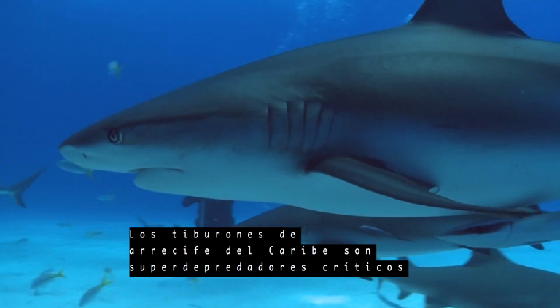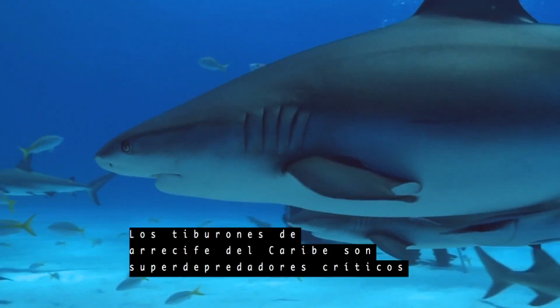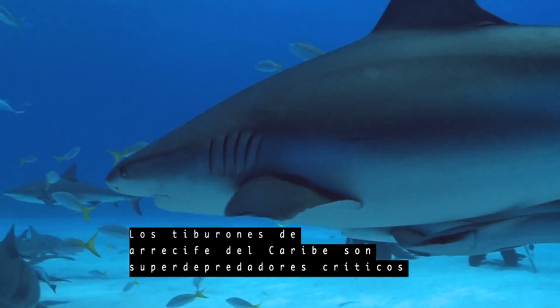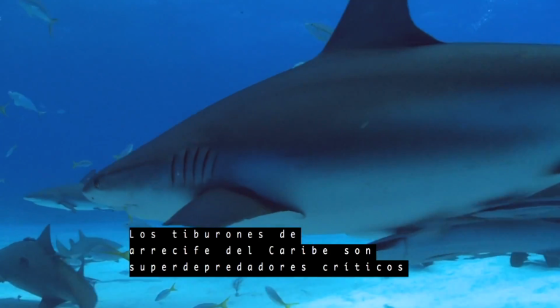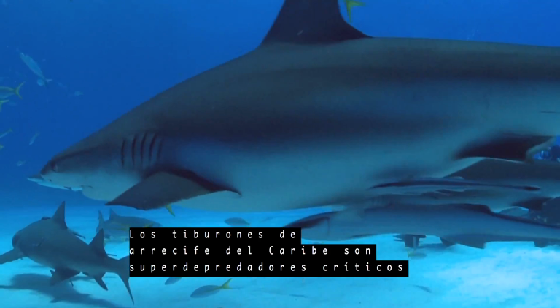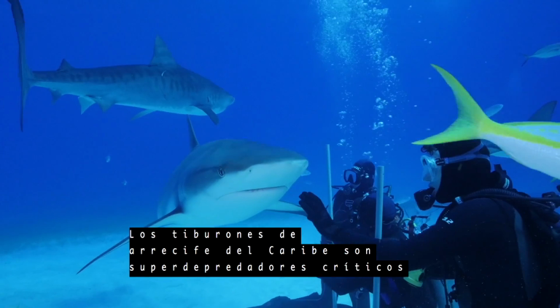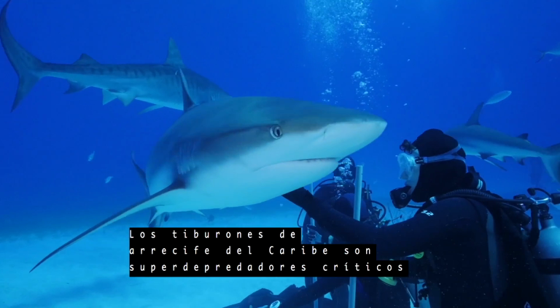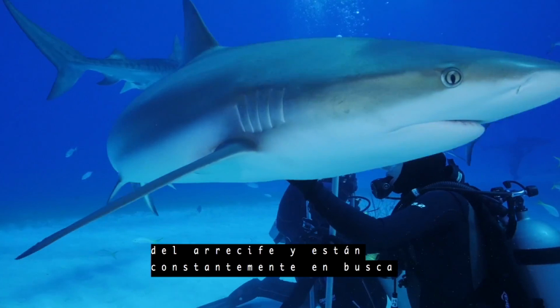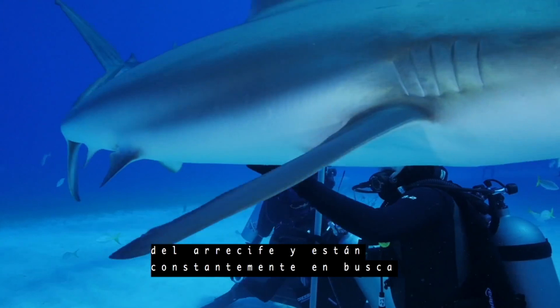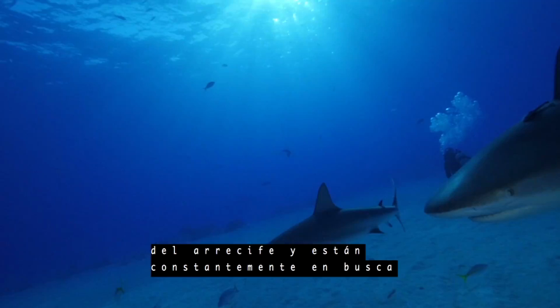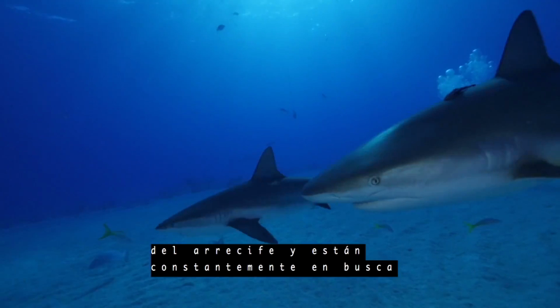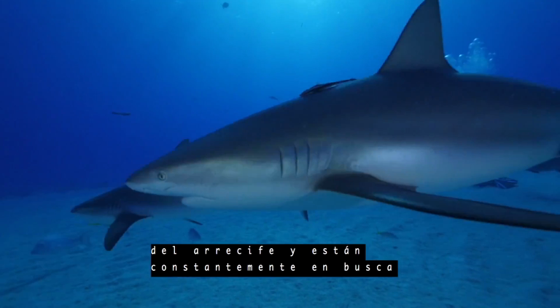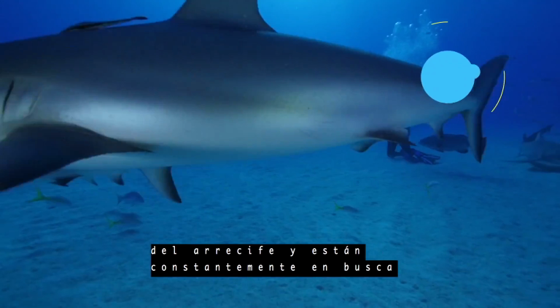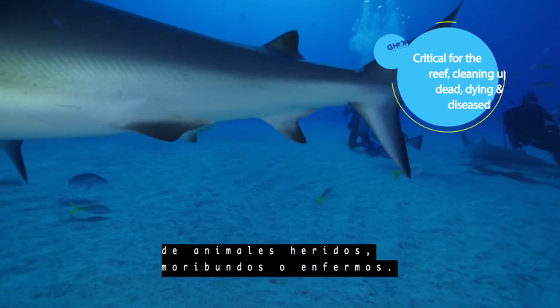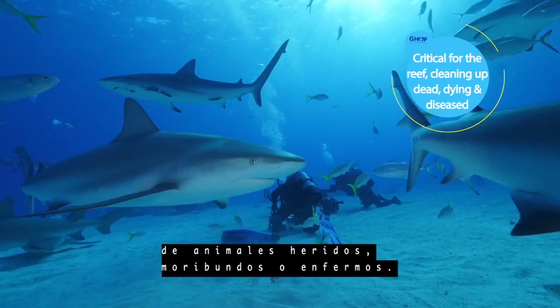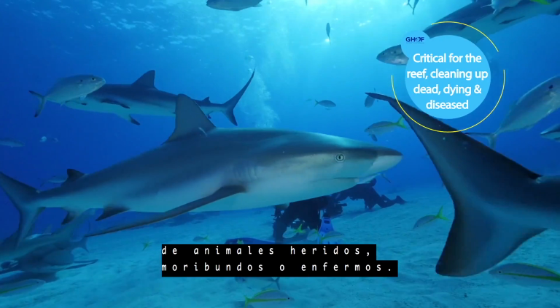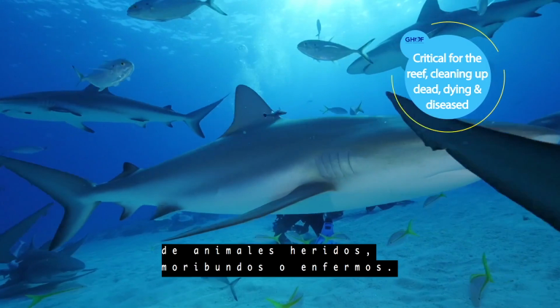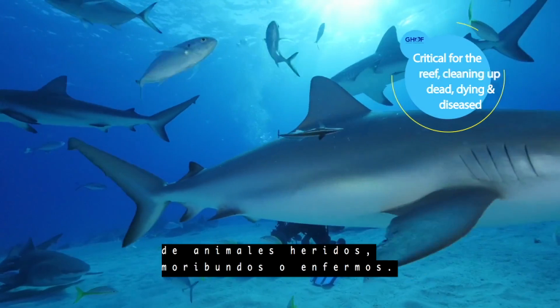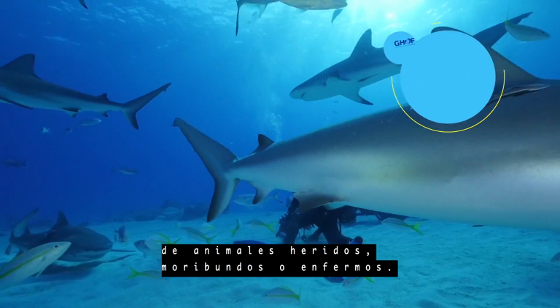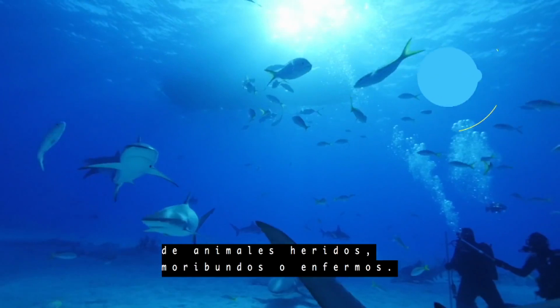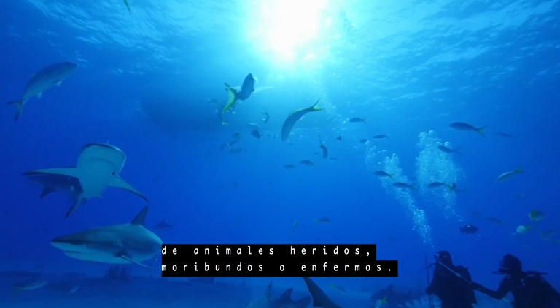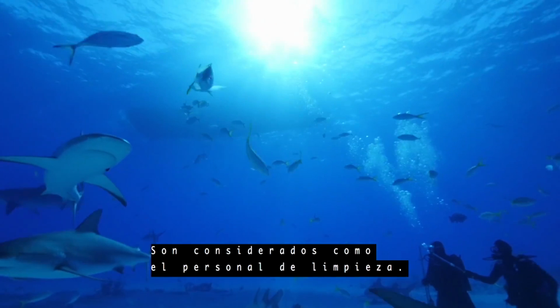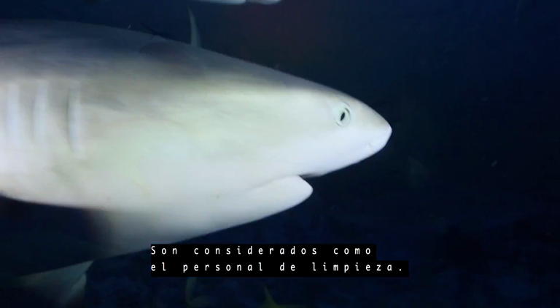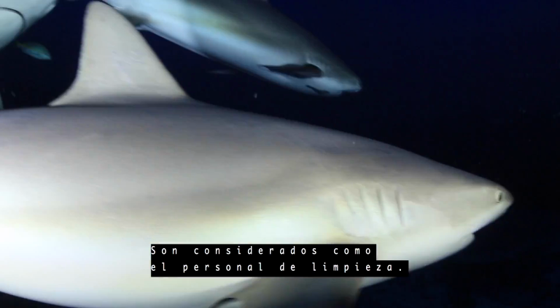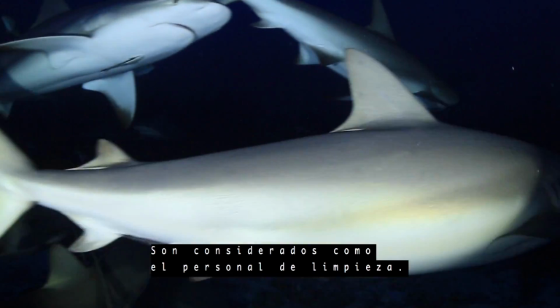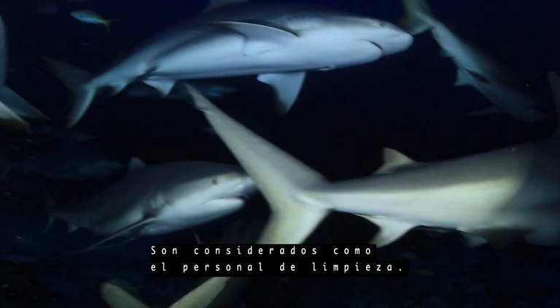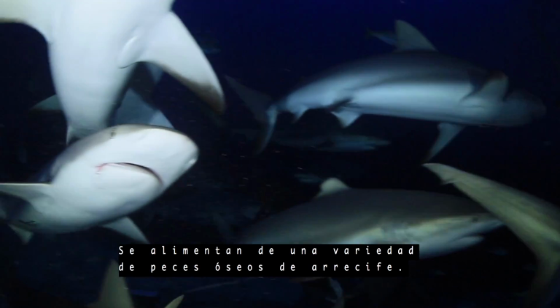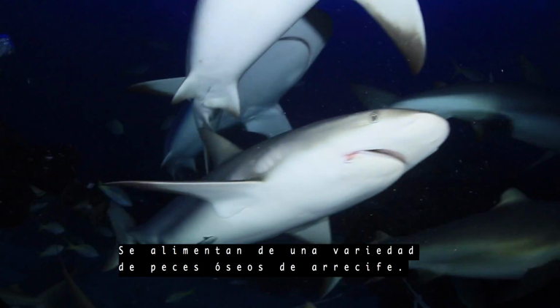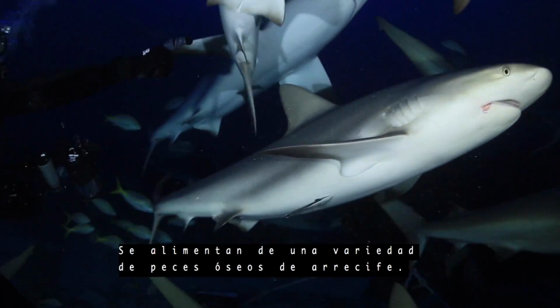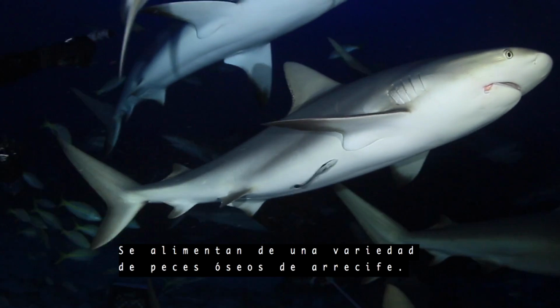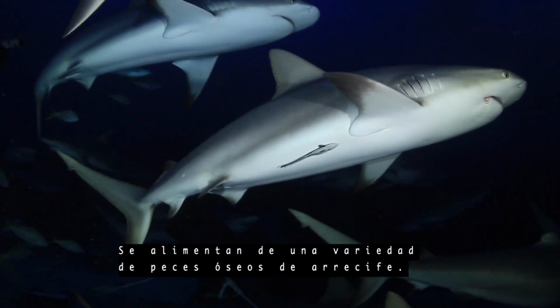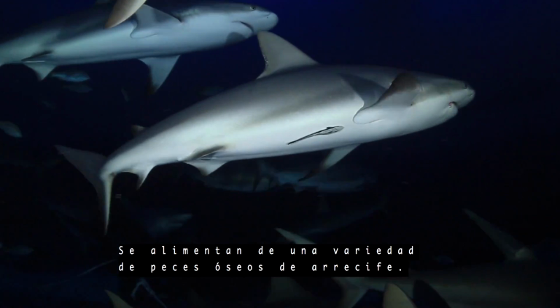Caribbean reef sharks are critical apex predators on the reef and are on constant patrol looking for sick, dying, or injured animals. They are considered the cleanup crew. They eat a wide variety of reef-dwelling bony fishes.